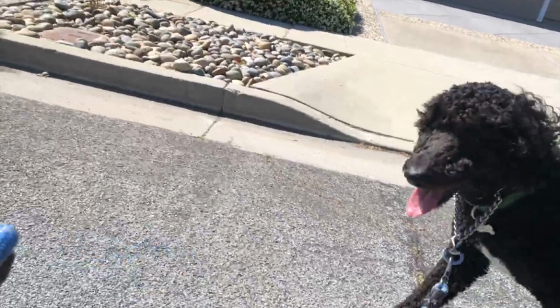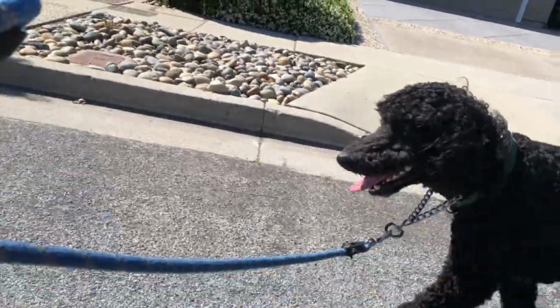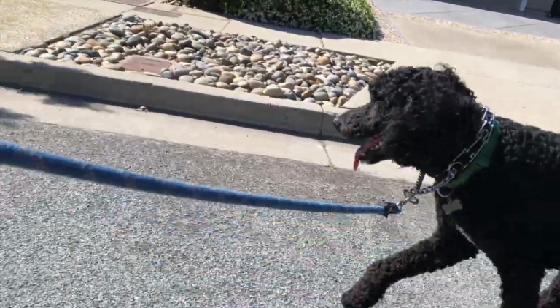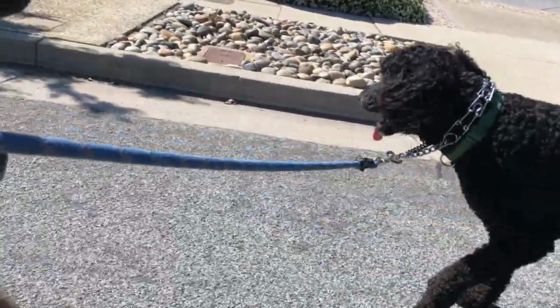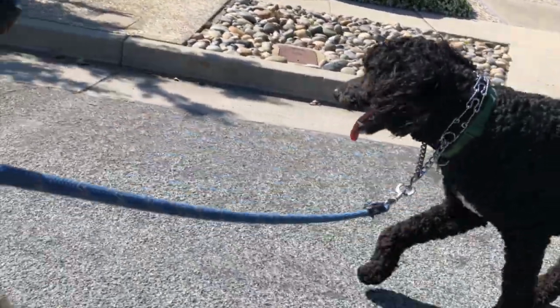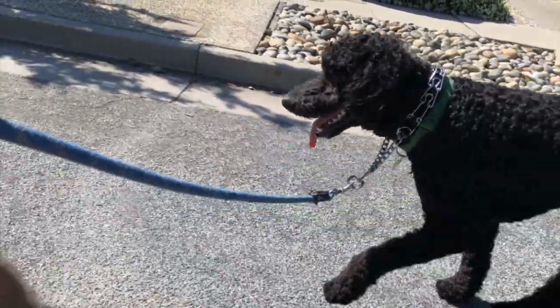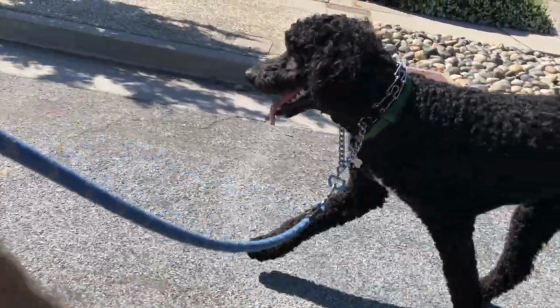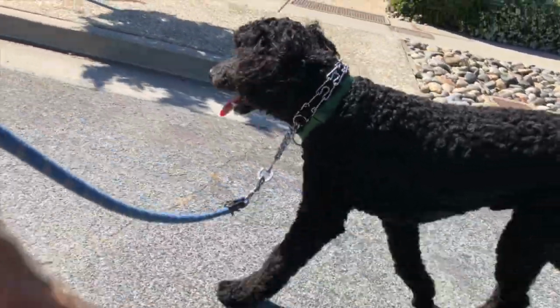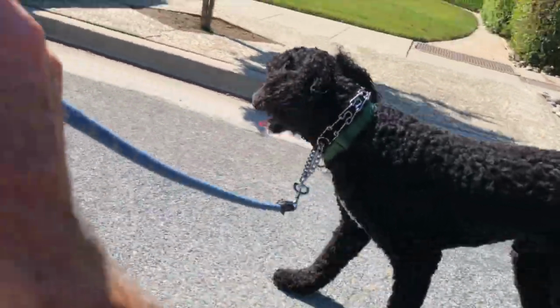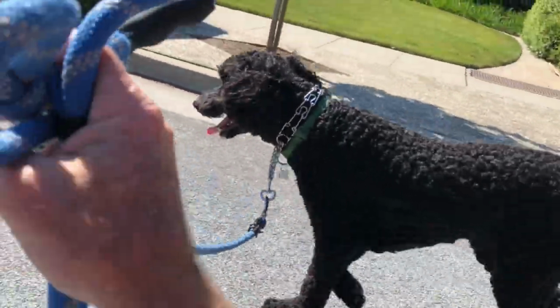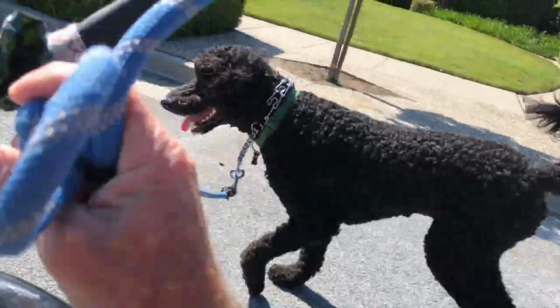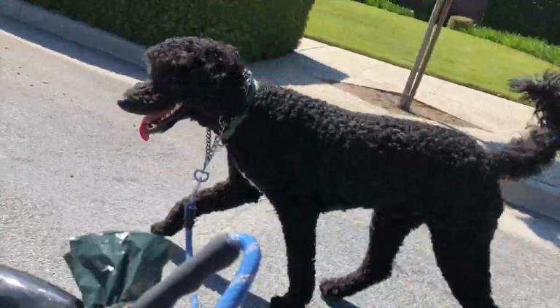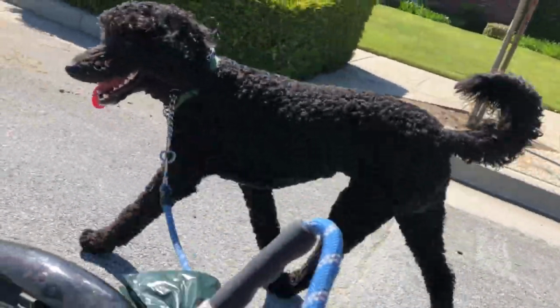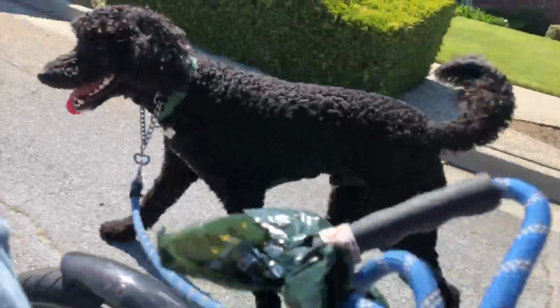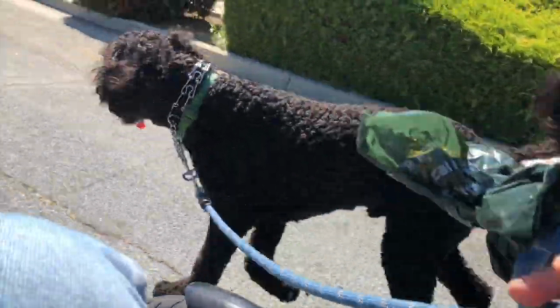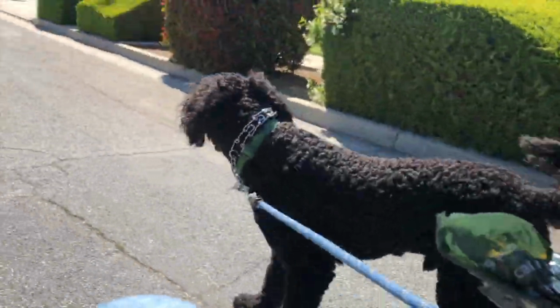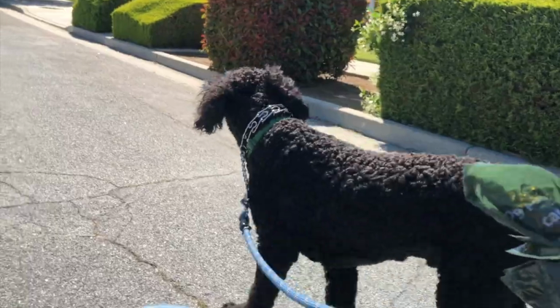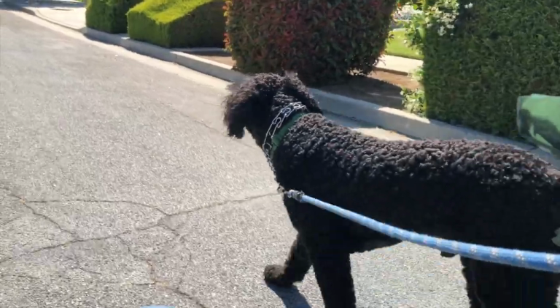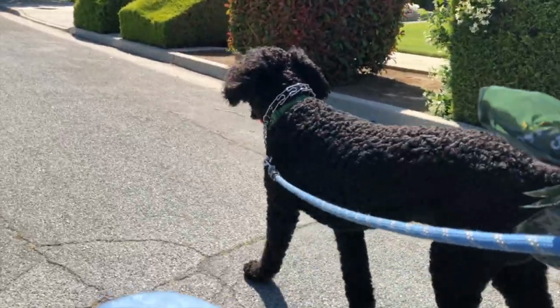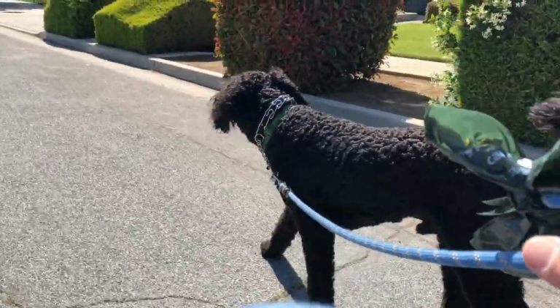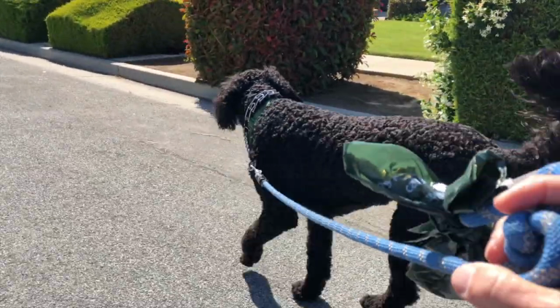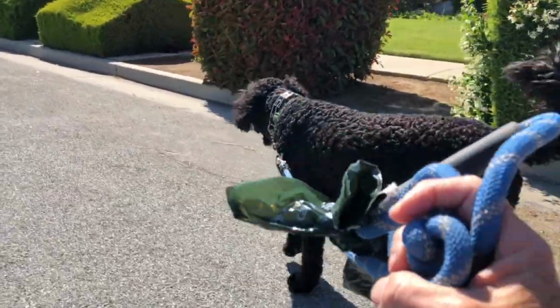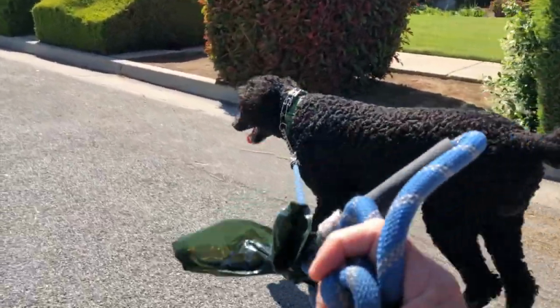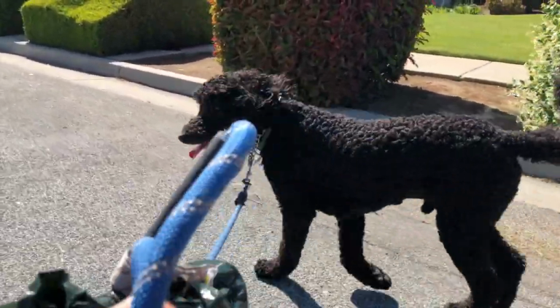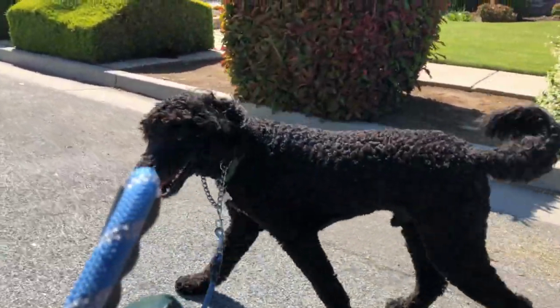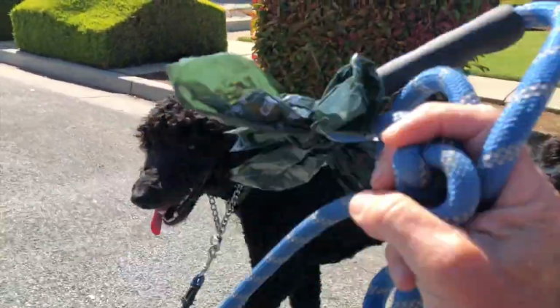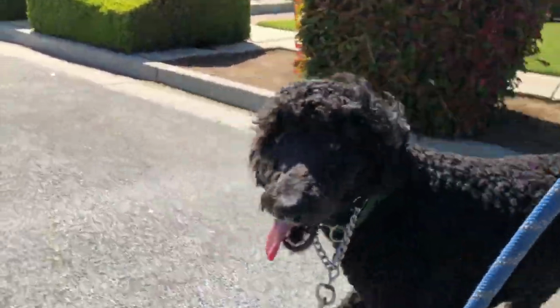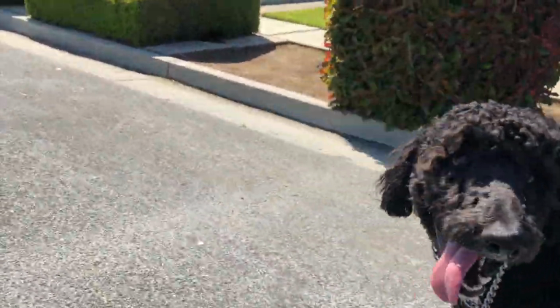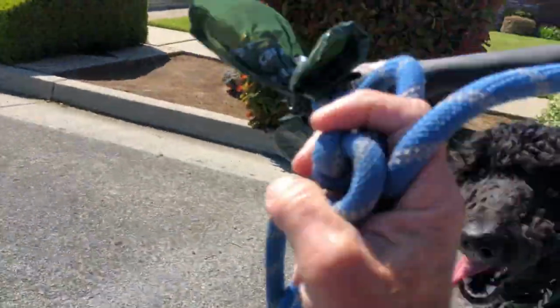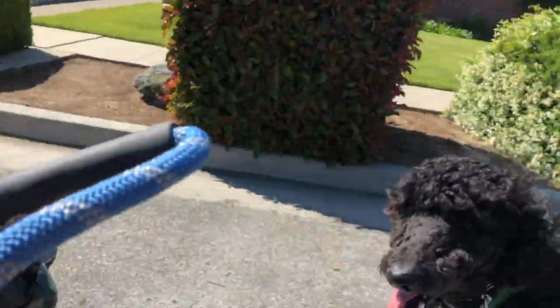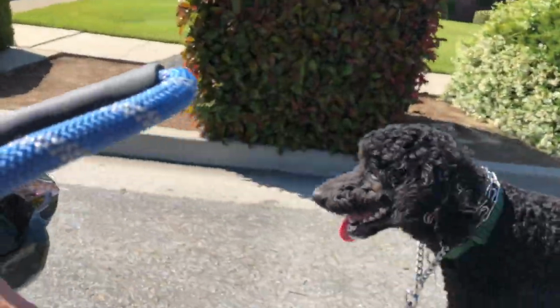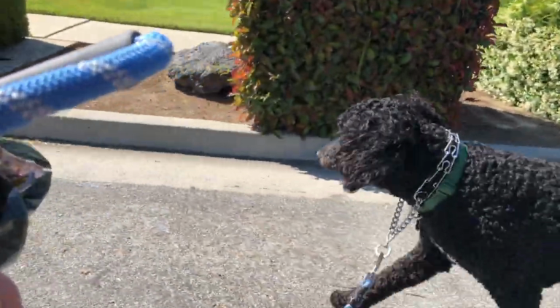The first step was leashing him up and just going out for a ride on the bike with him running alongside it, just getting used to being with that bike. He really did well.